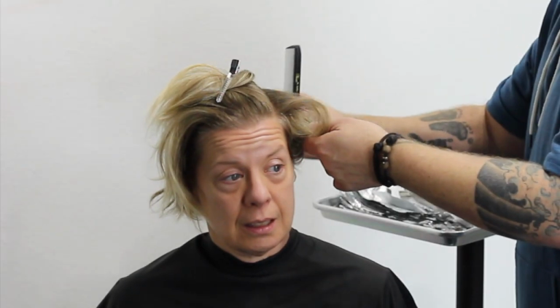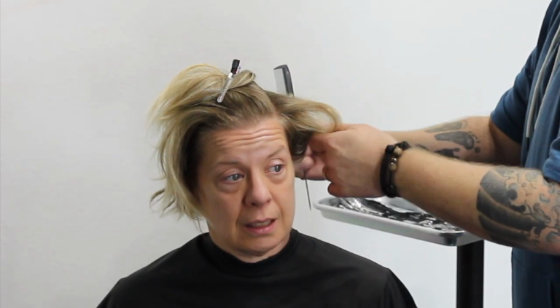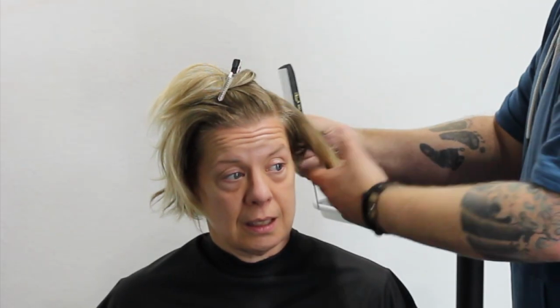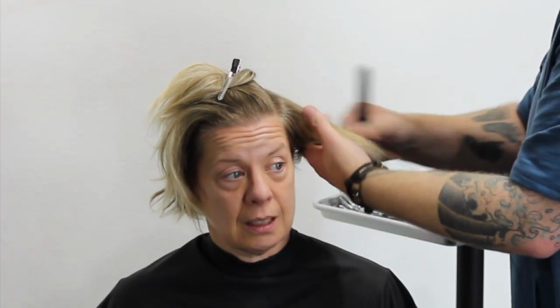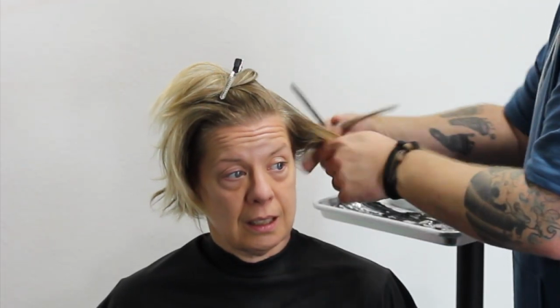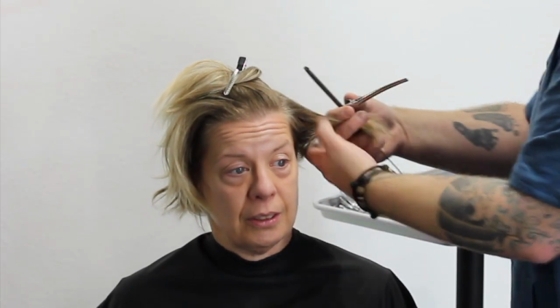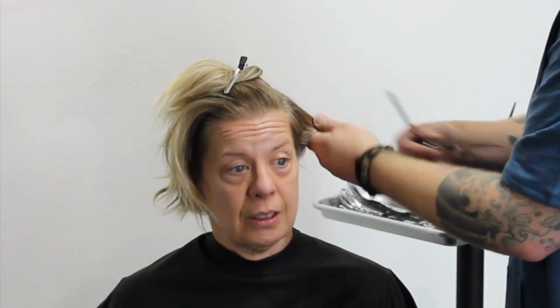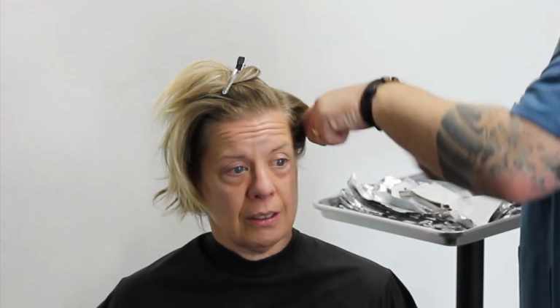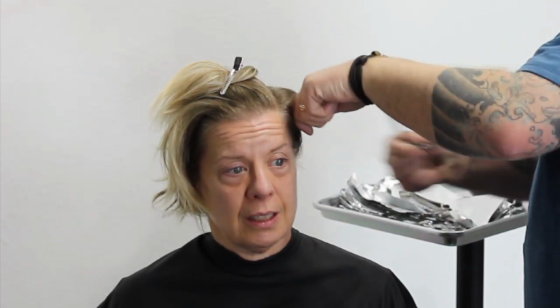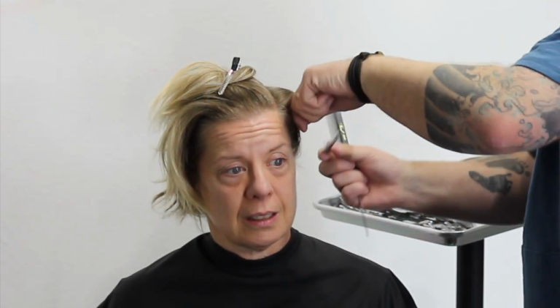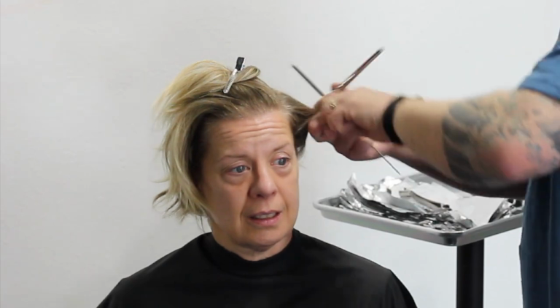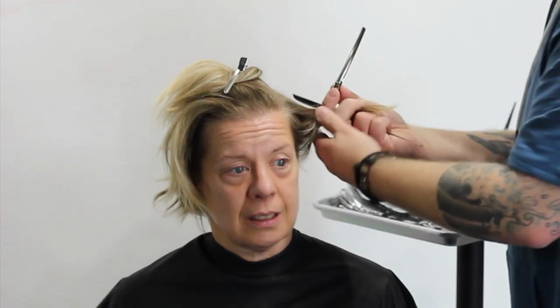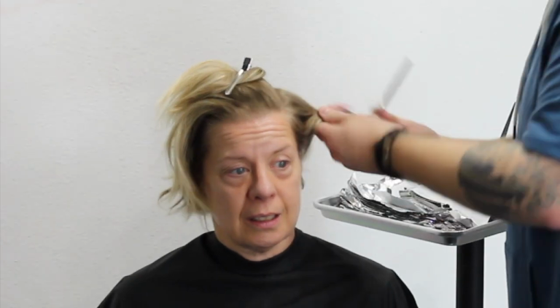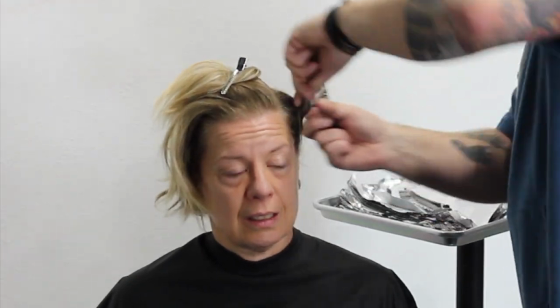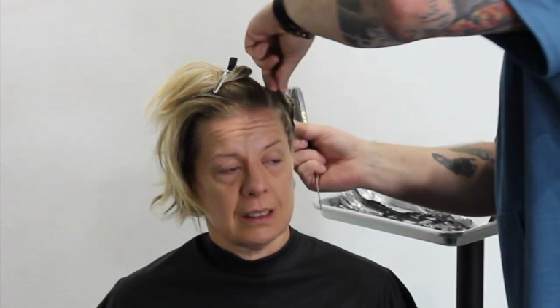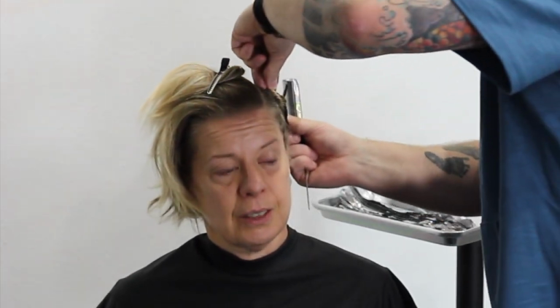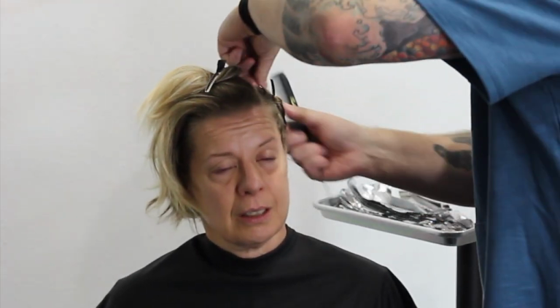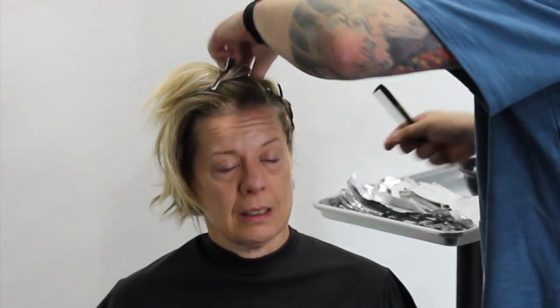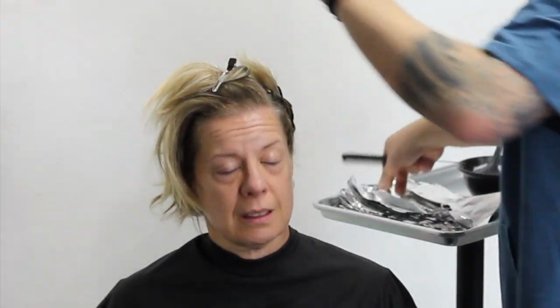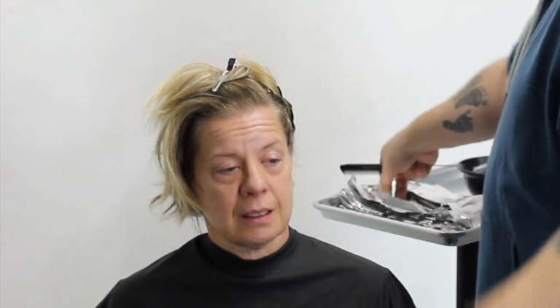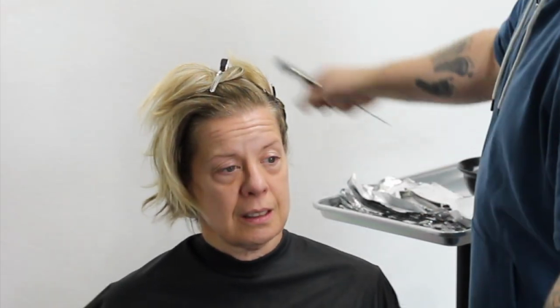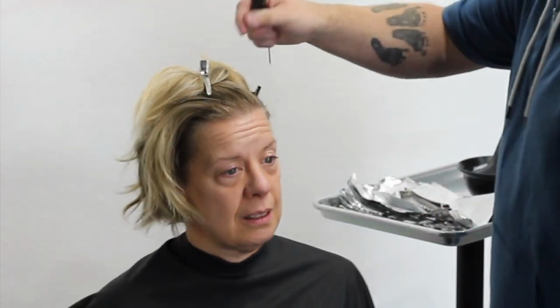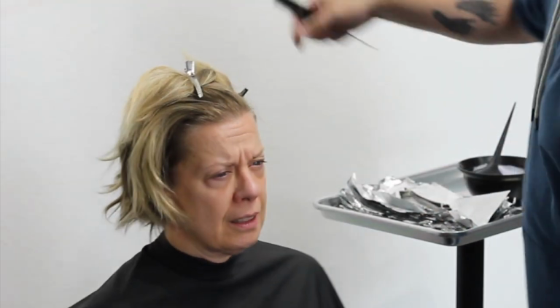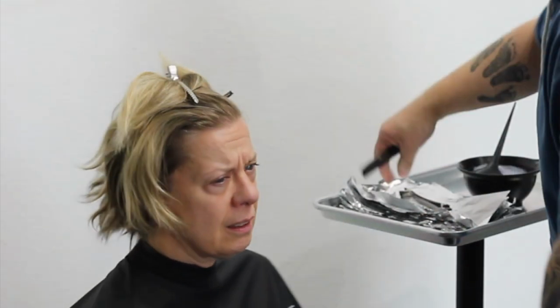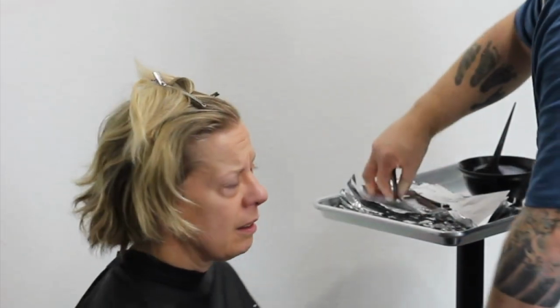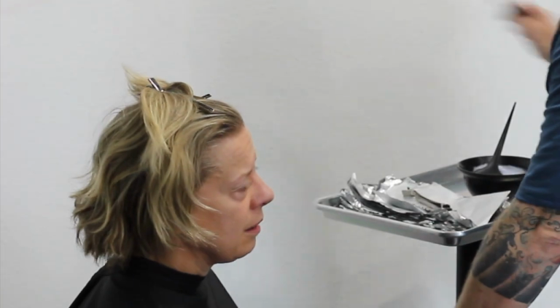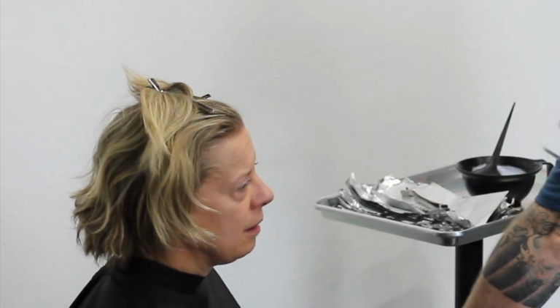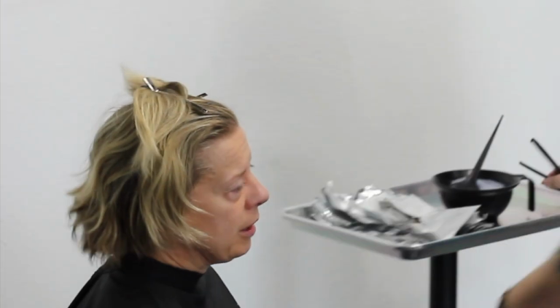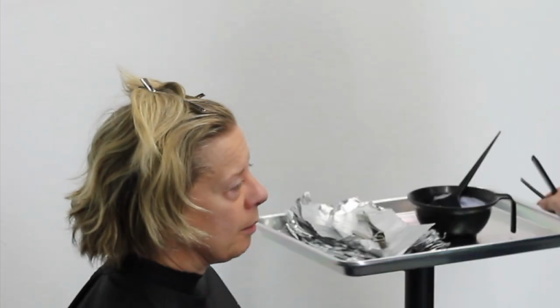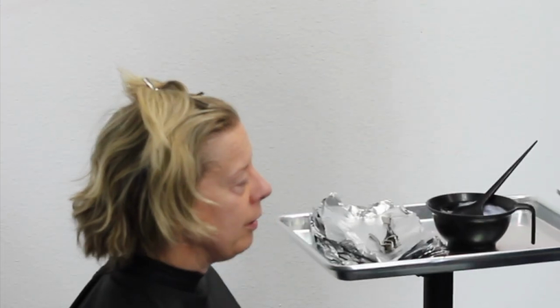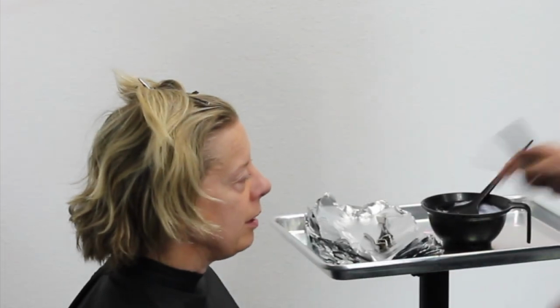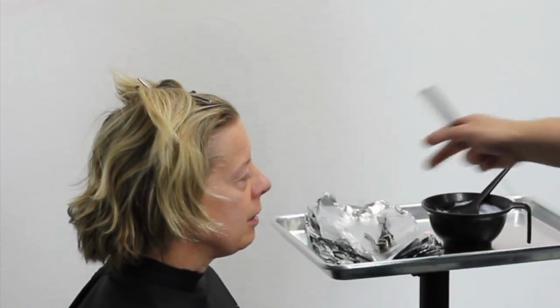In this video I'm going to be doing a live model. We're going to do a cut and color, a full foil, and the toner we're going to be using today is the 10BV by Paul Mitchell that just came out this year.